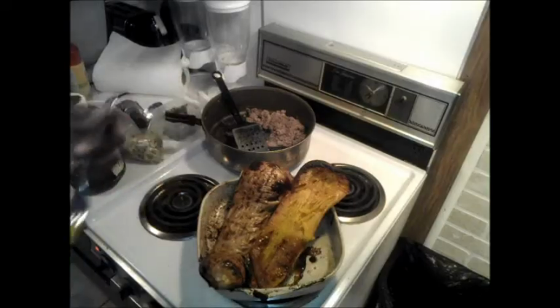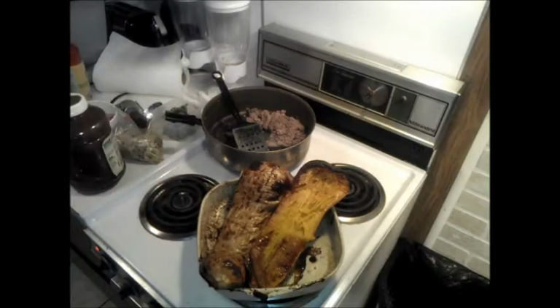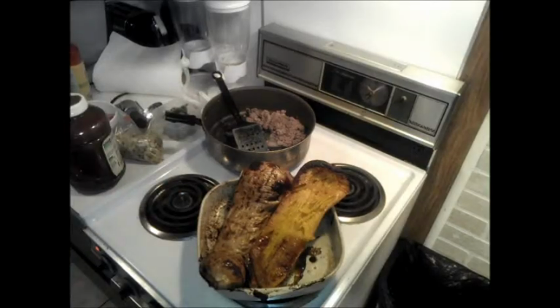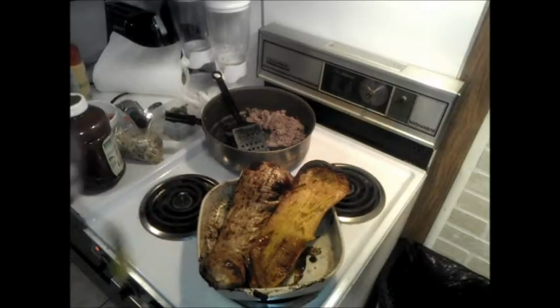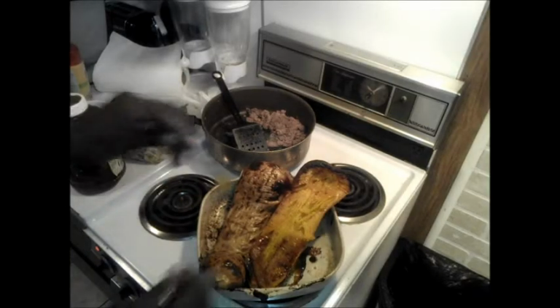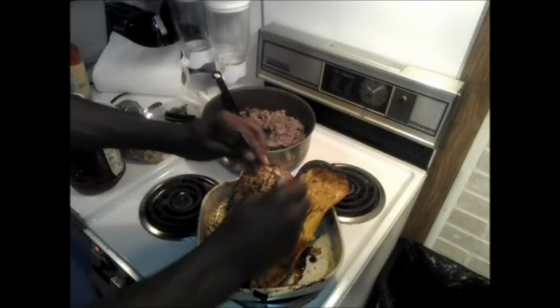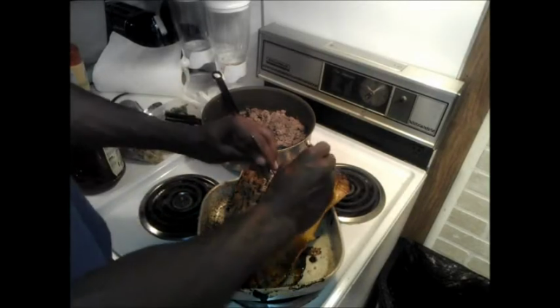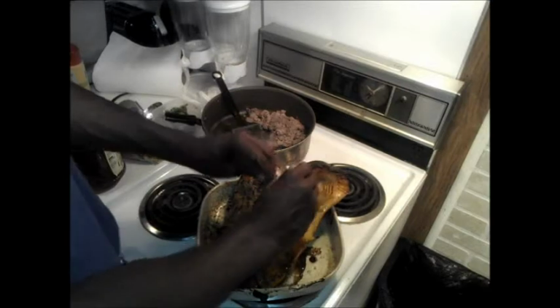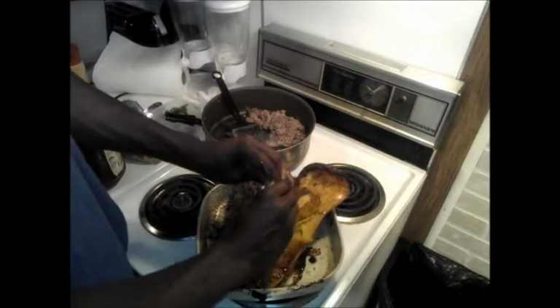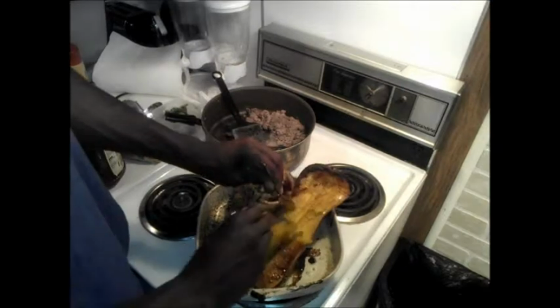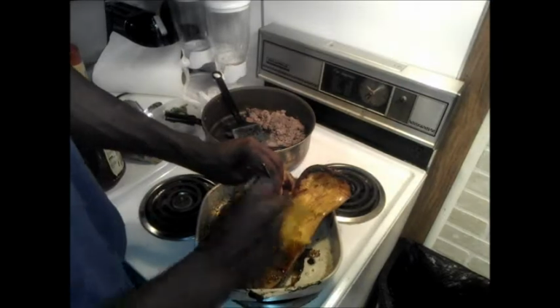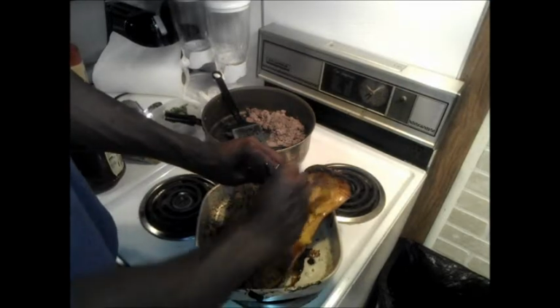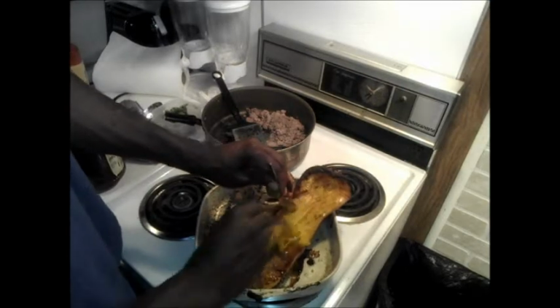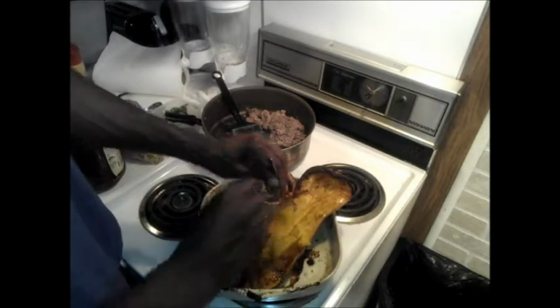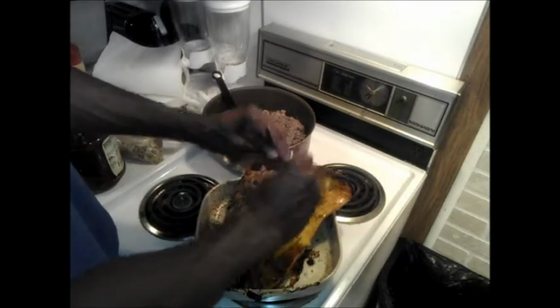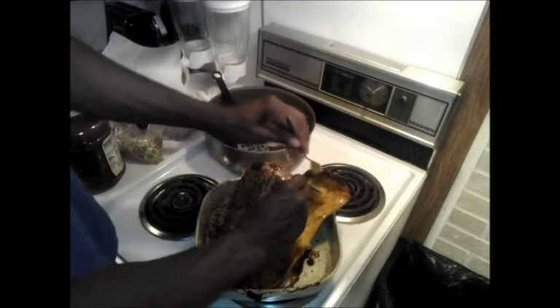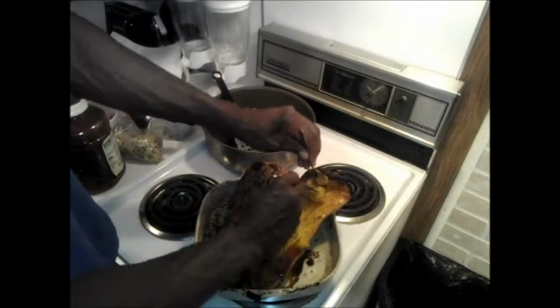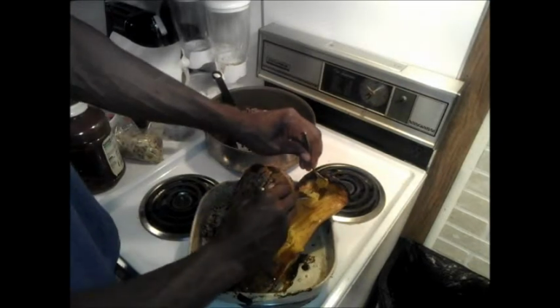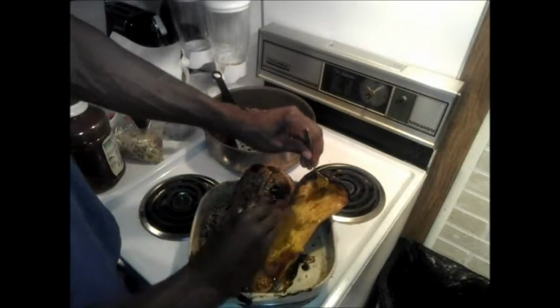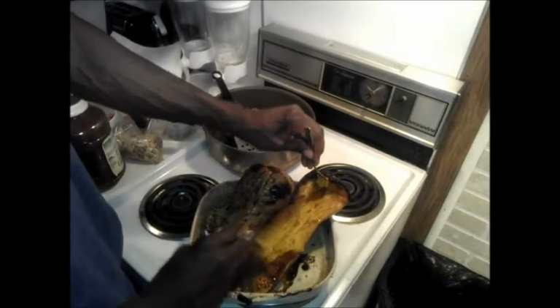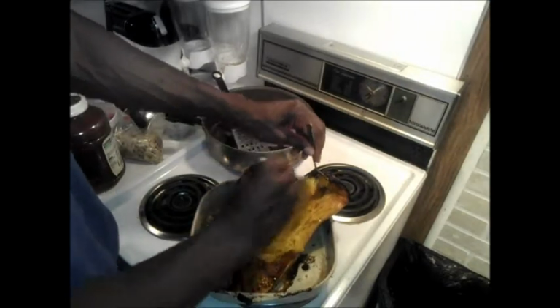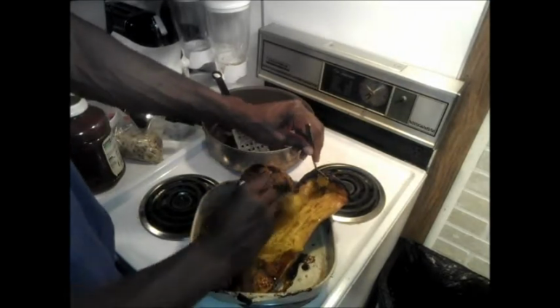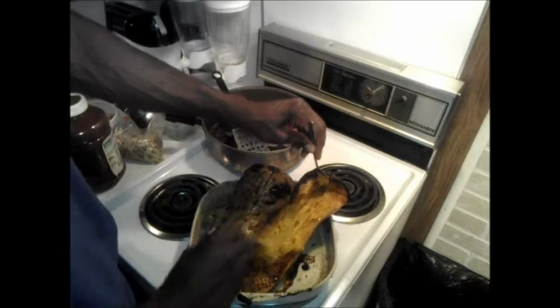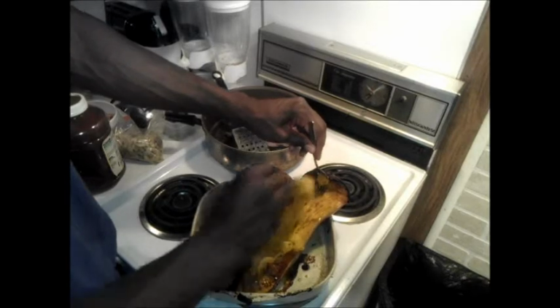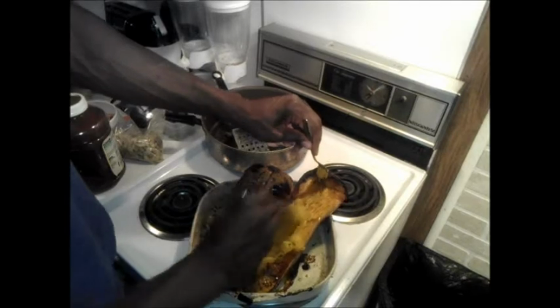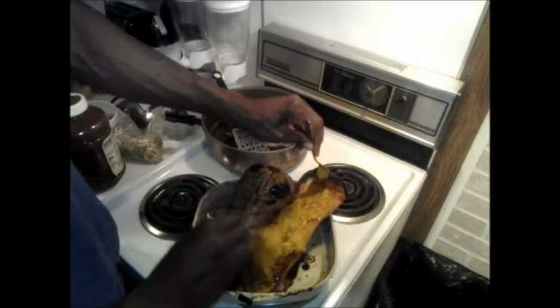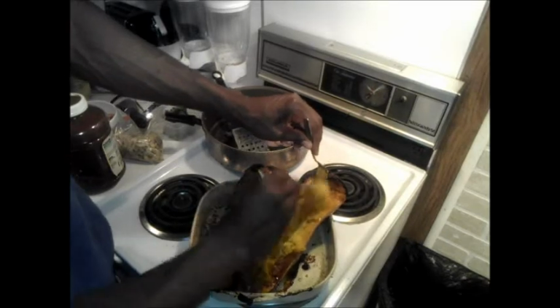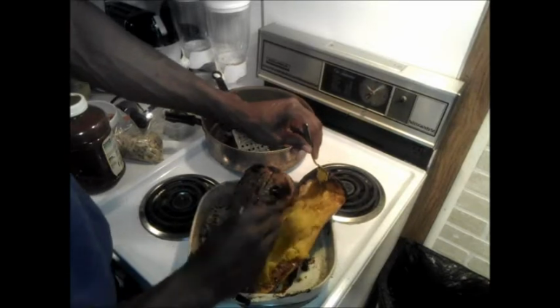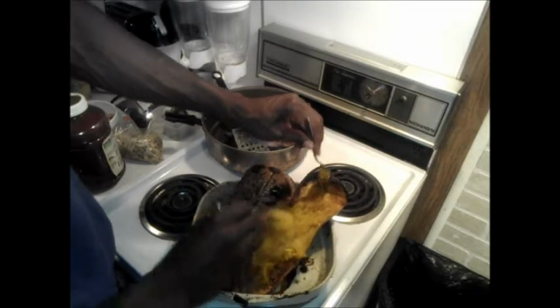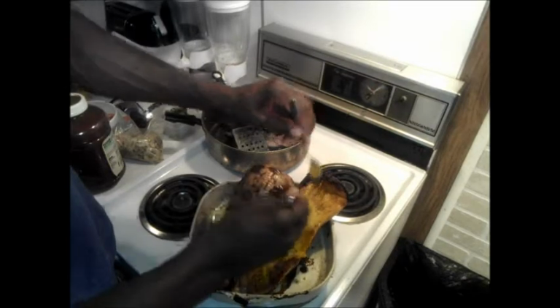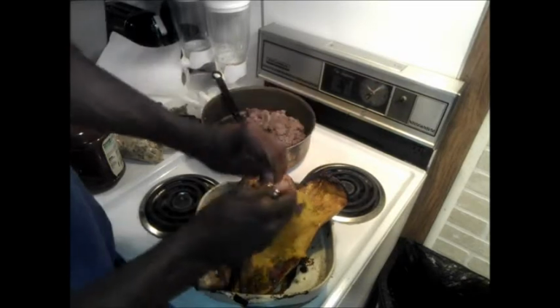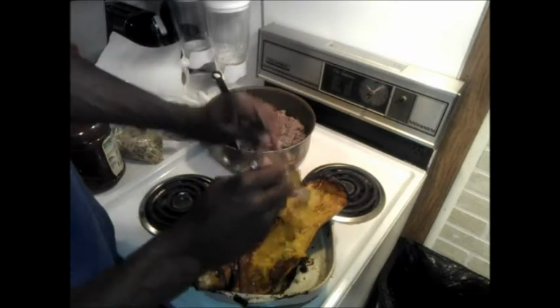Now that the squash is ready we're going to take our spoon and scoop it out. You can actually even serve this in the squash if you like. As we shred the squash it comes out like spaghetti strings.